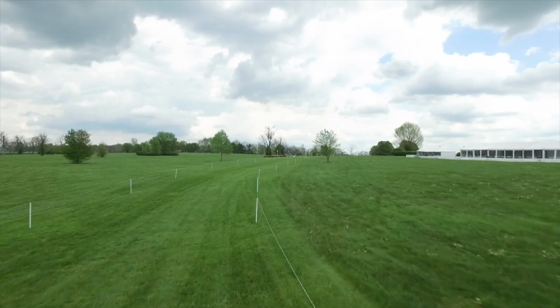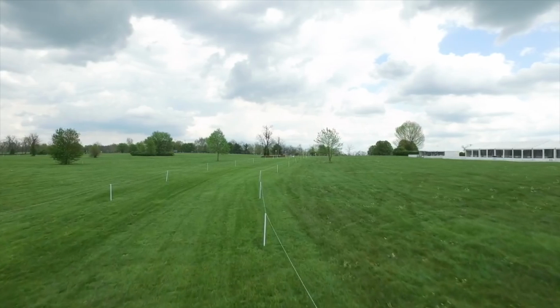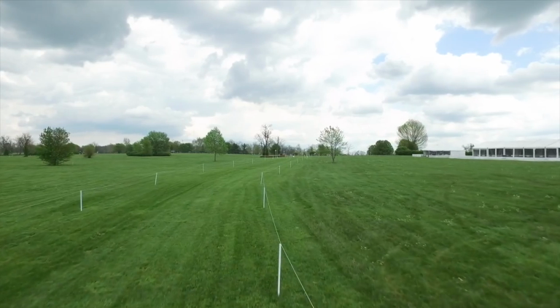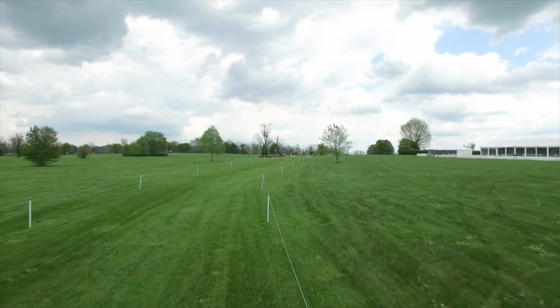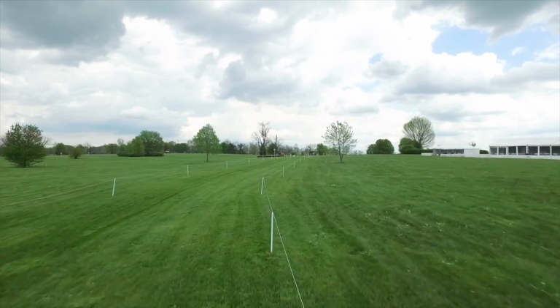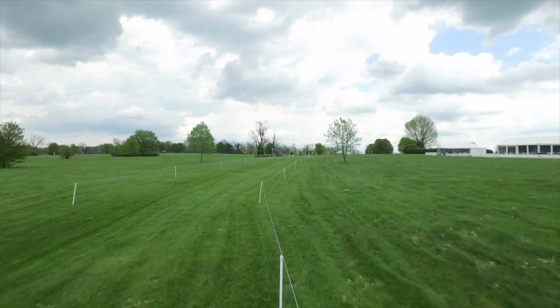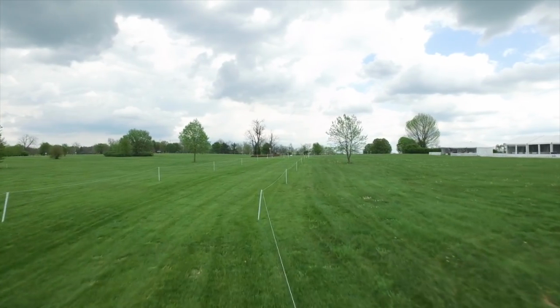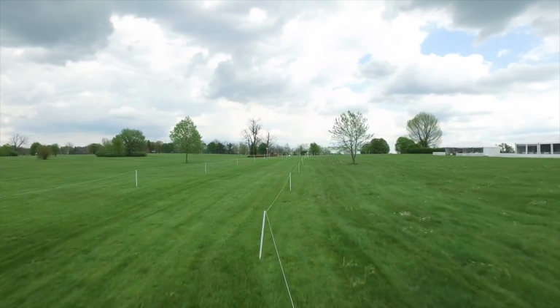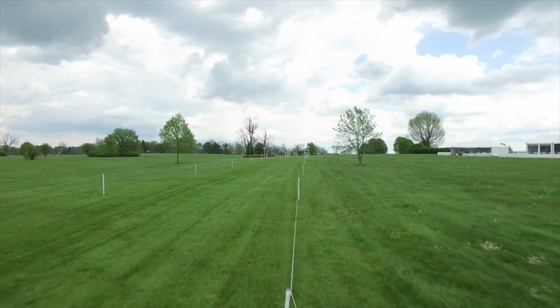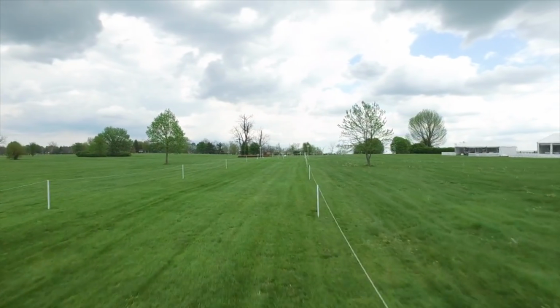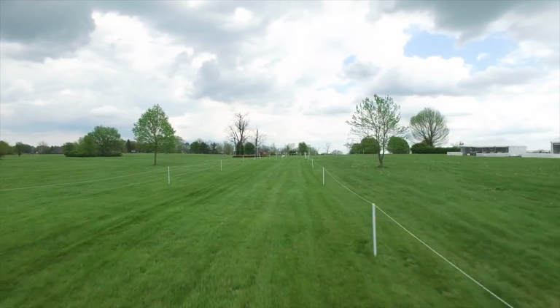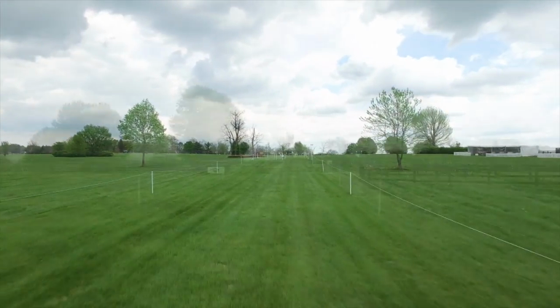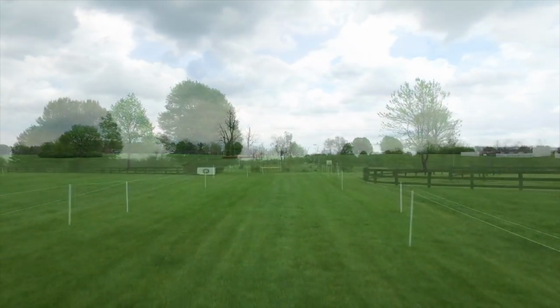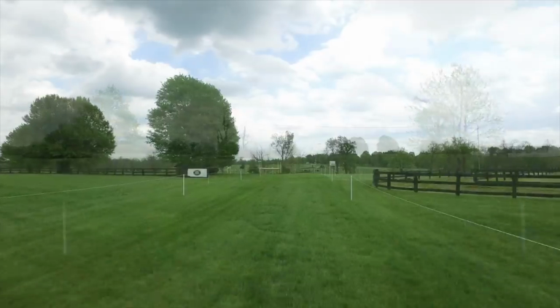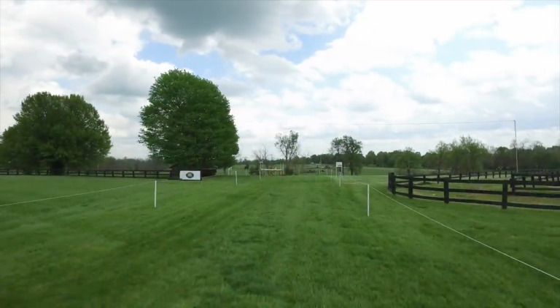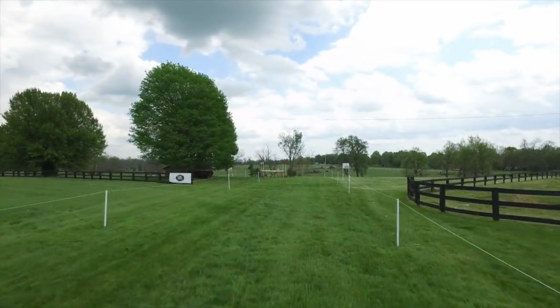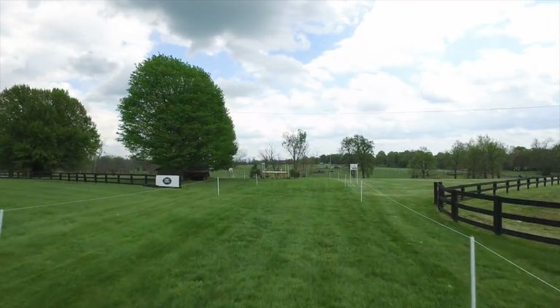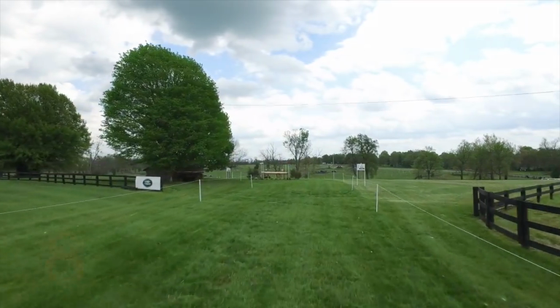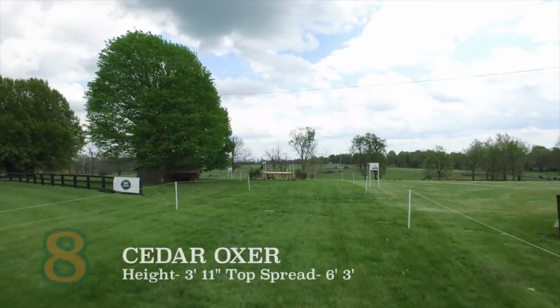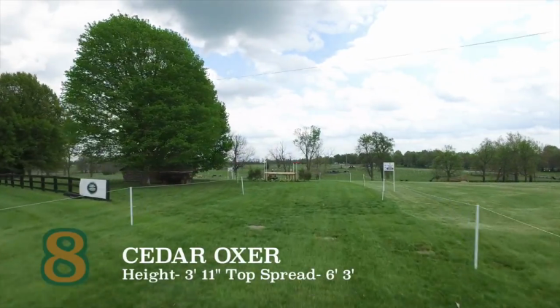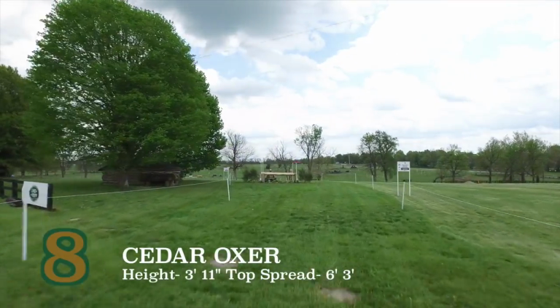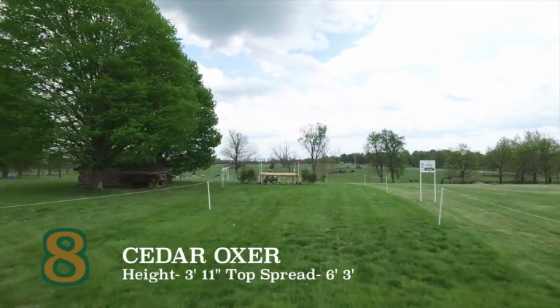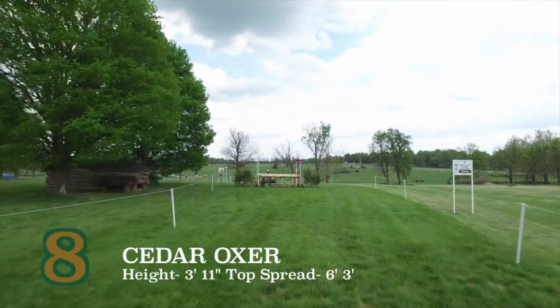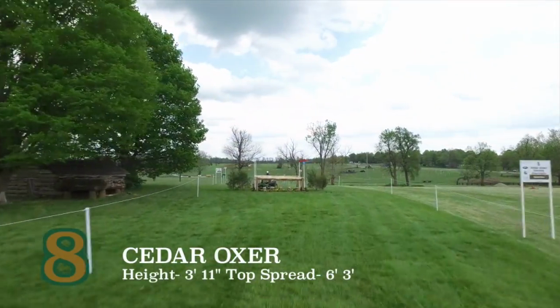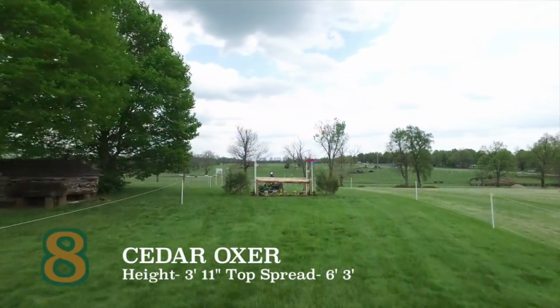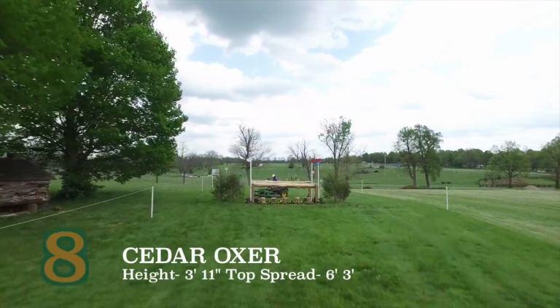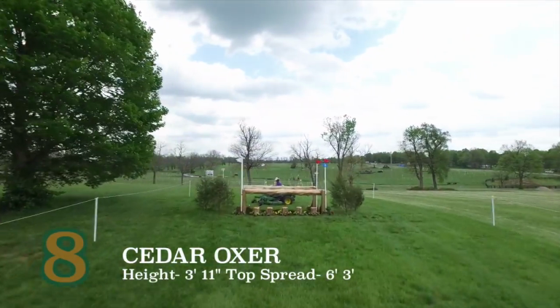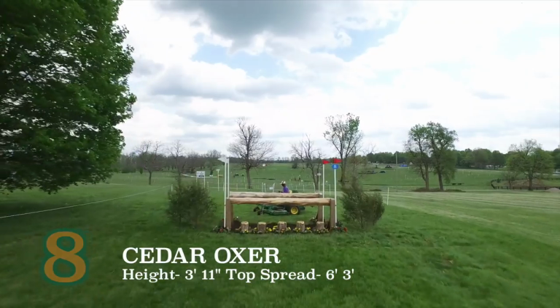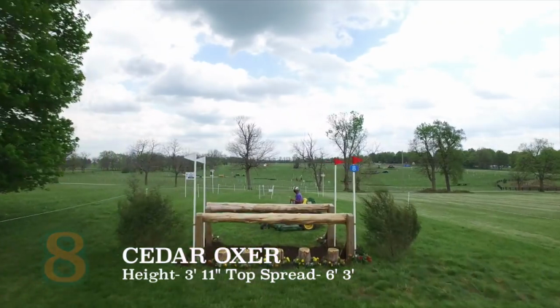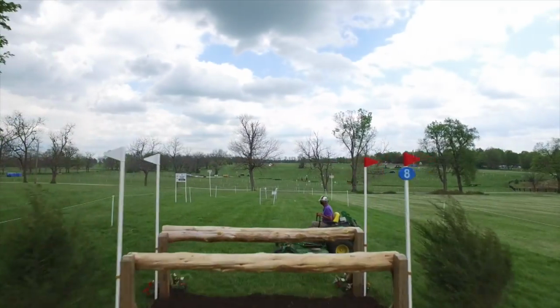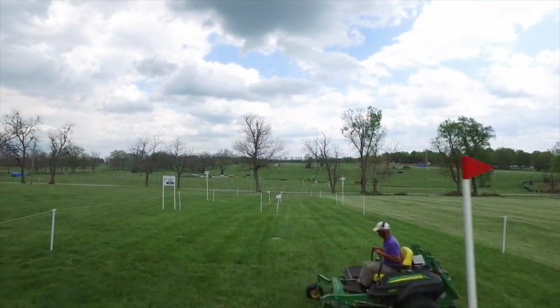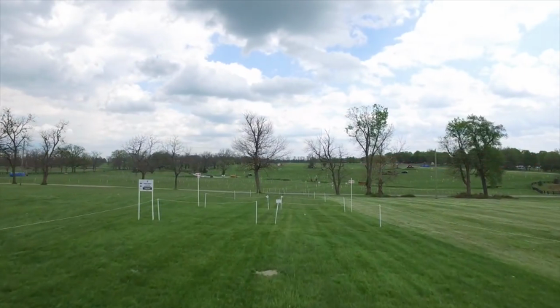As they gallop out of the infield to the Cedar Oxer No. 8 and then down to the Ditch Brush No. 9, both of these jumps are very large in stature and need to be respected. However, most will show how amazing these horses really are.